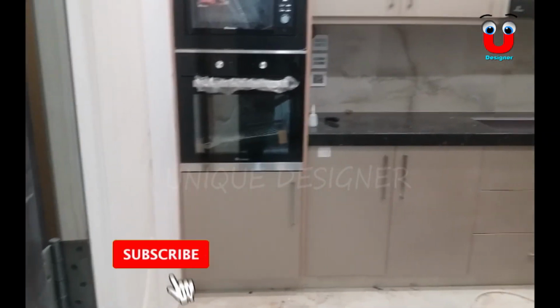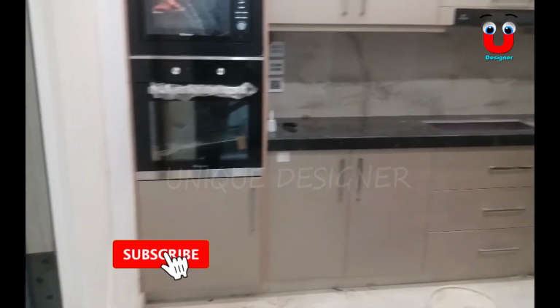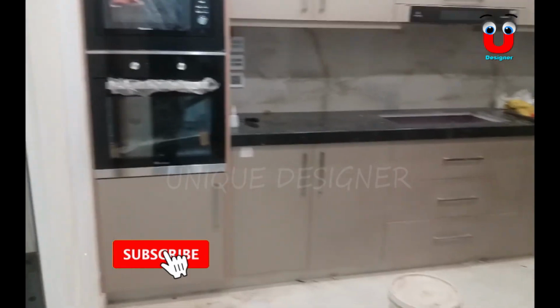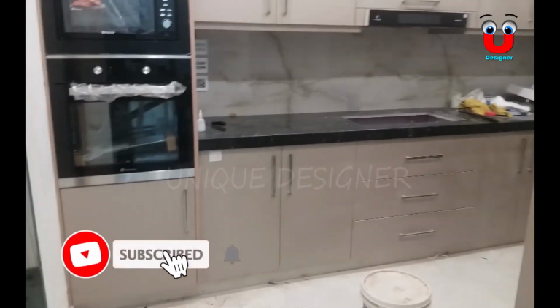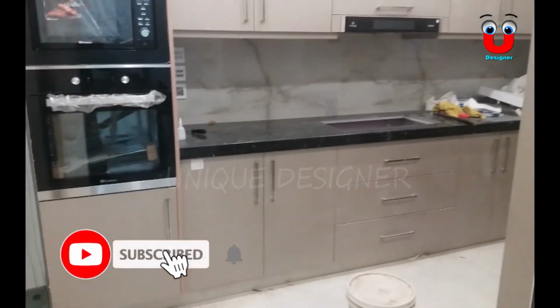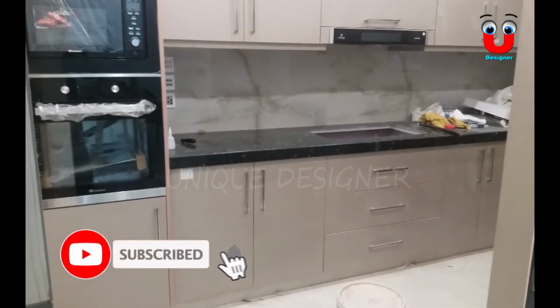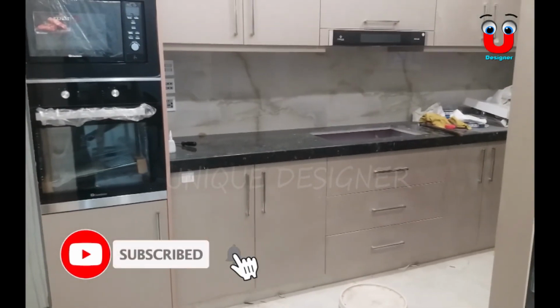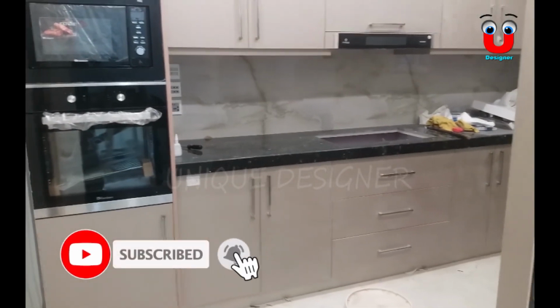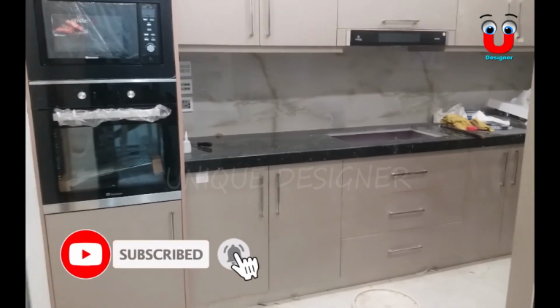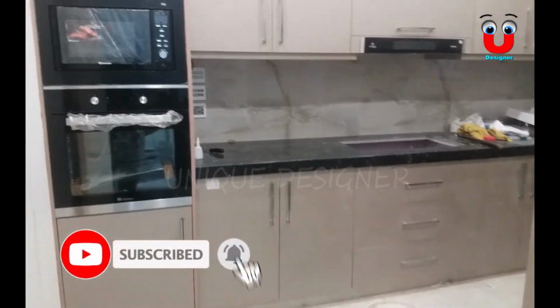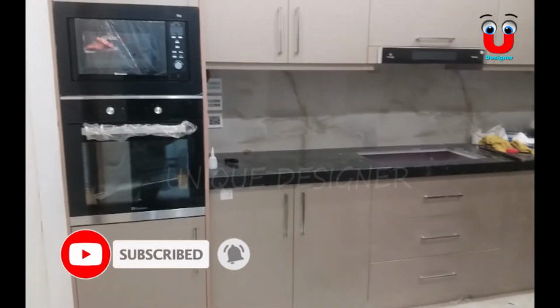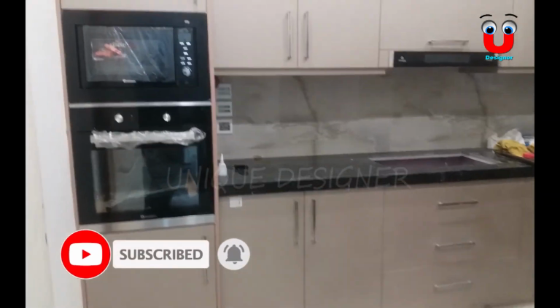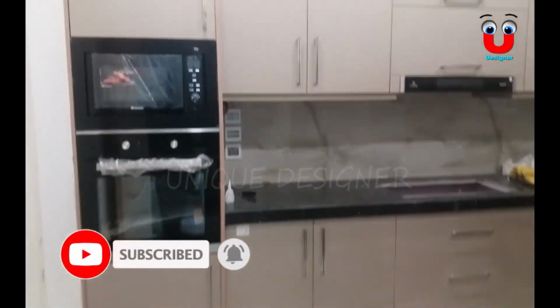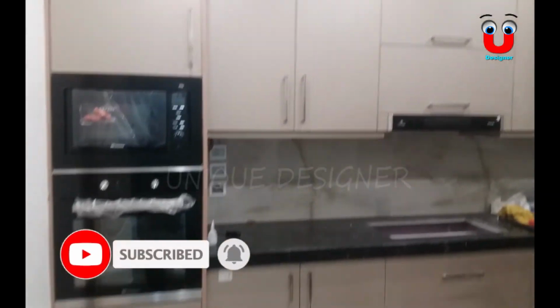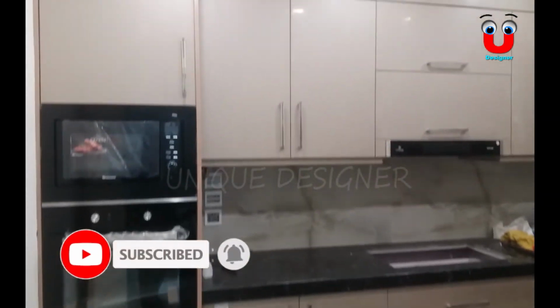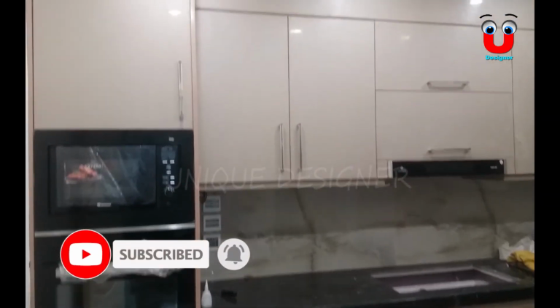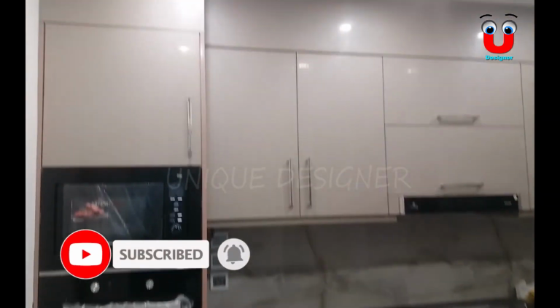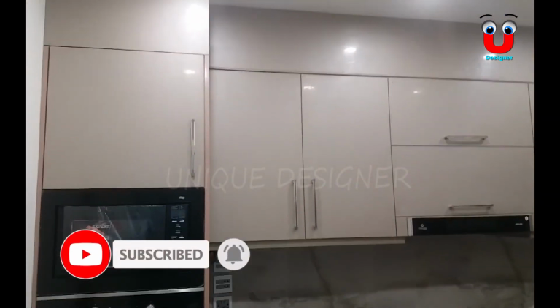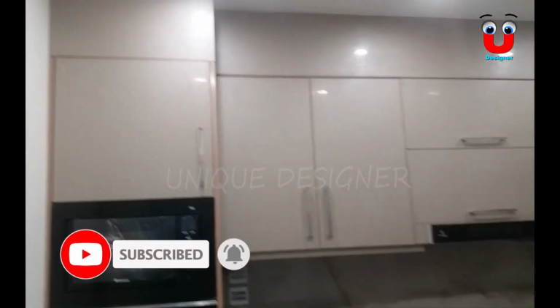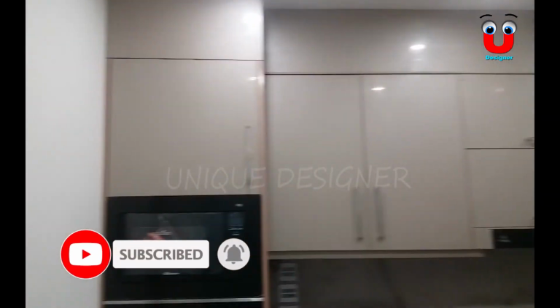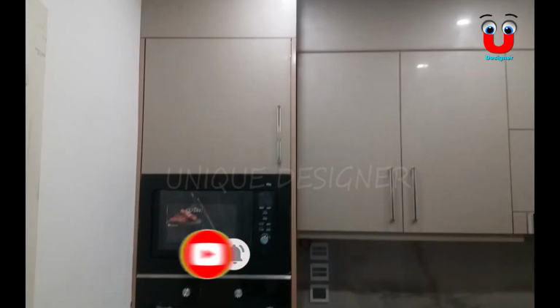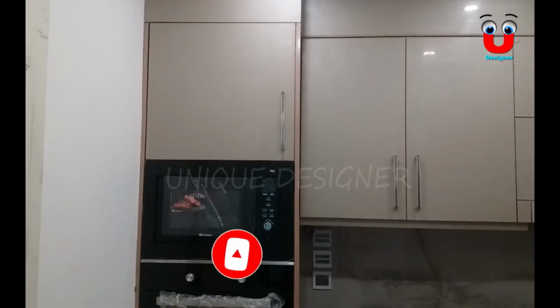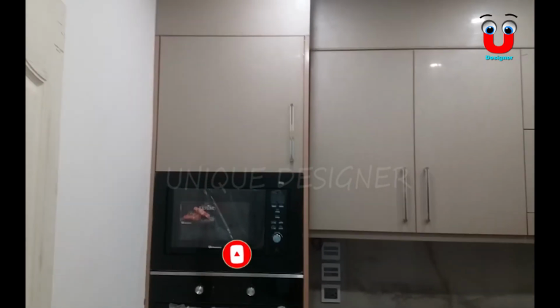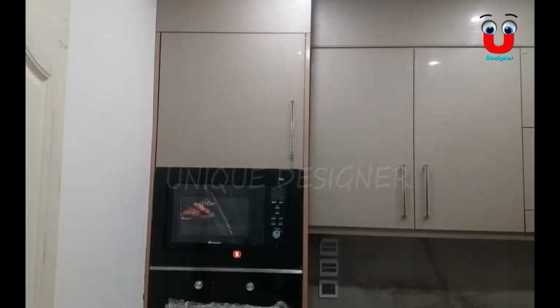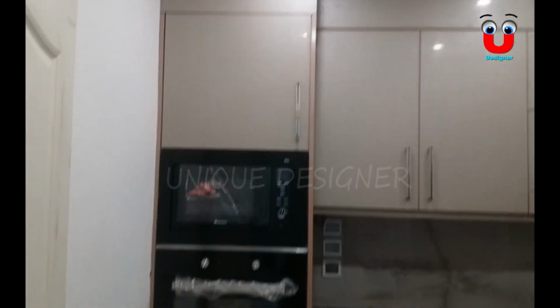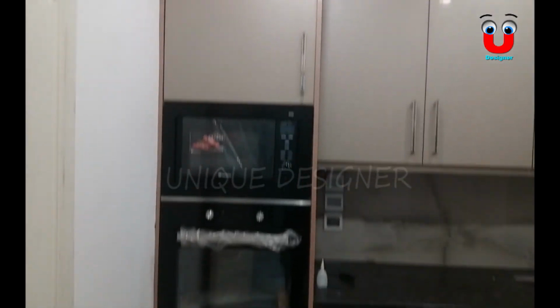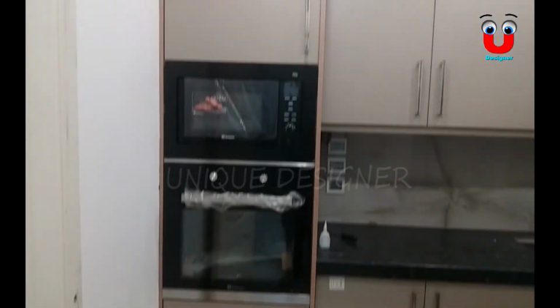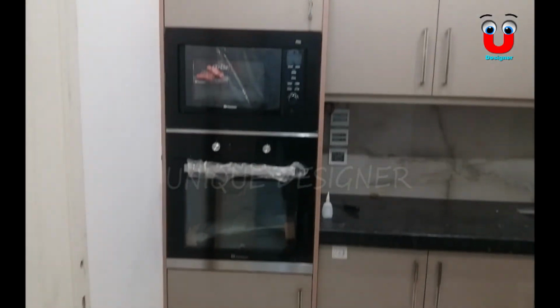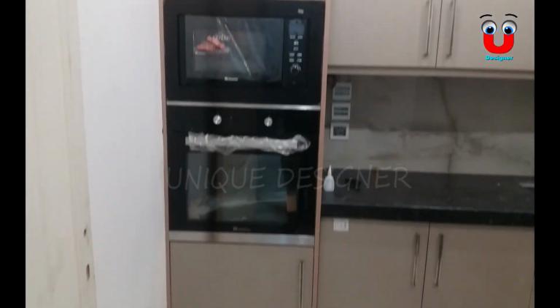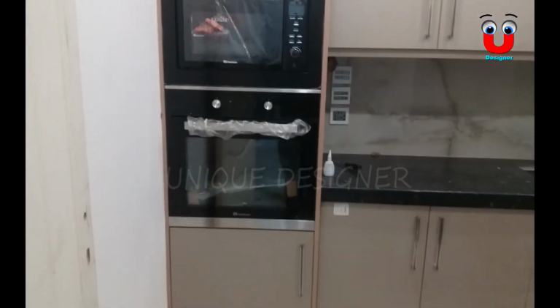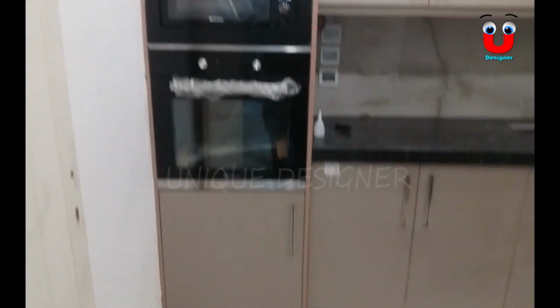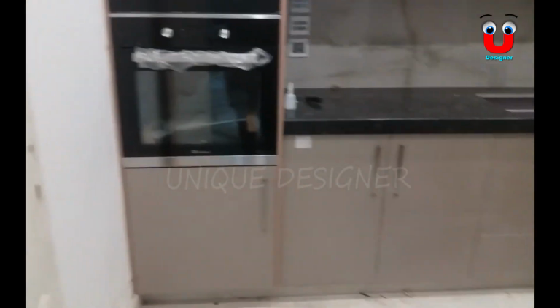You can see that this is our English kitchen design — the kitchen's design. You can see it.